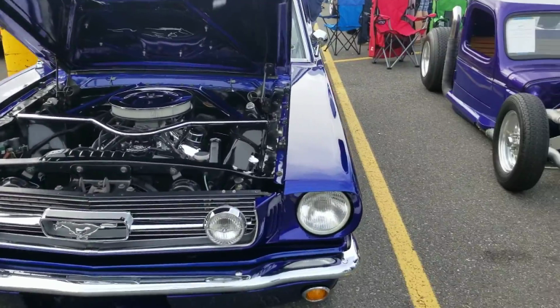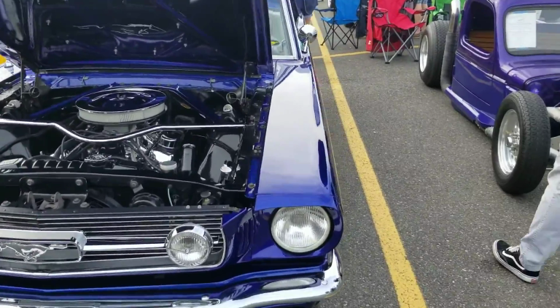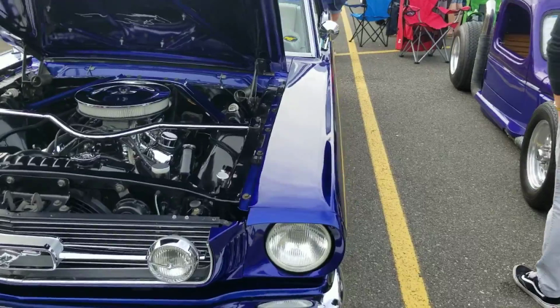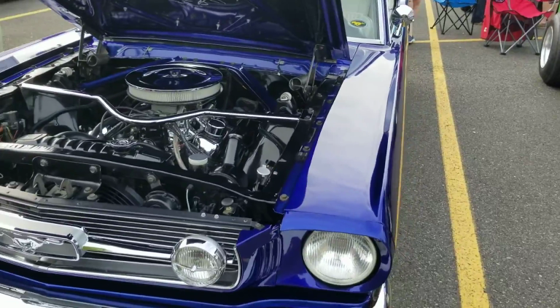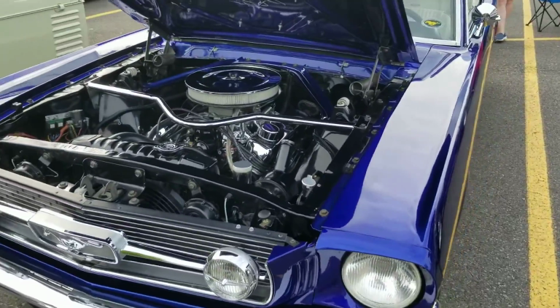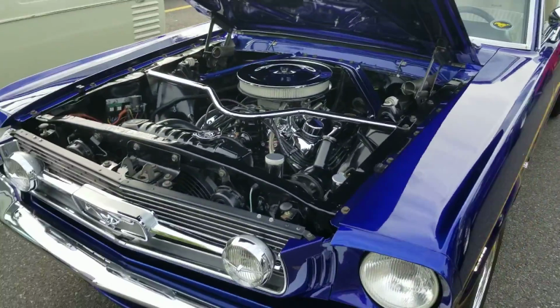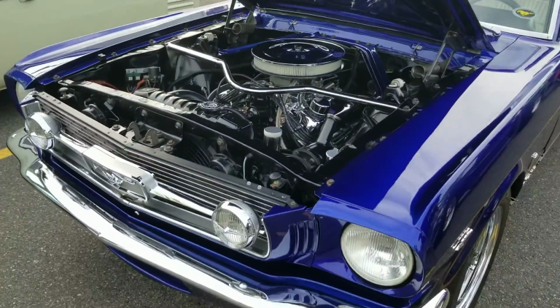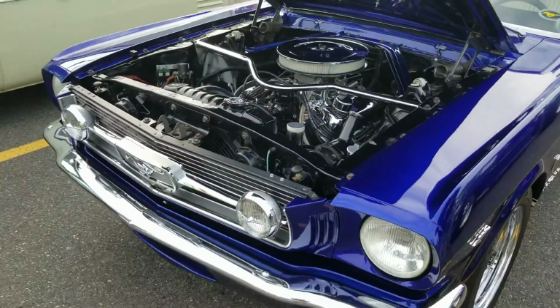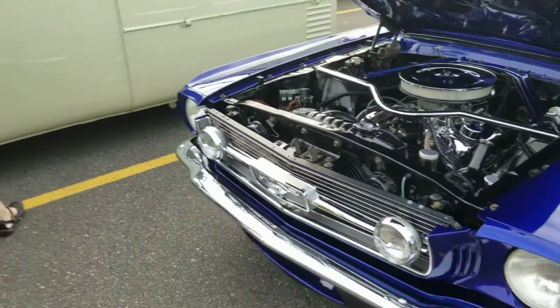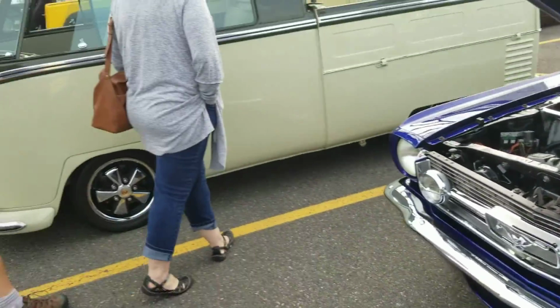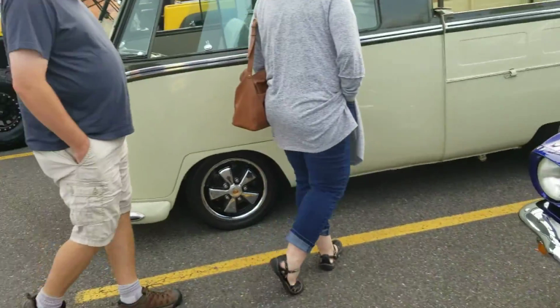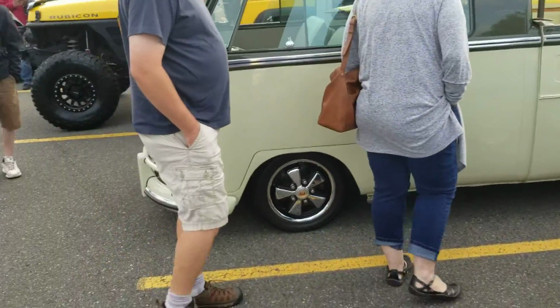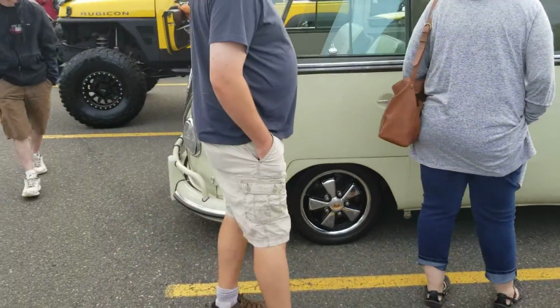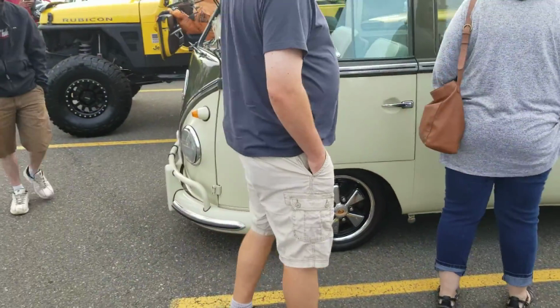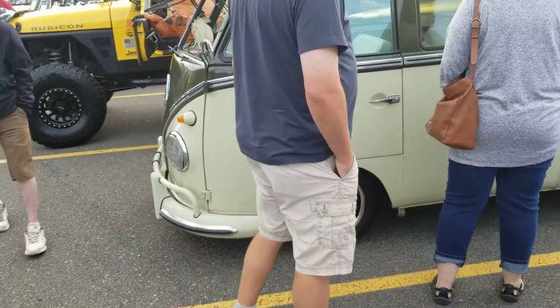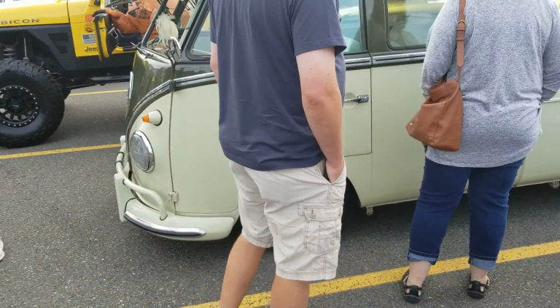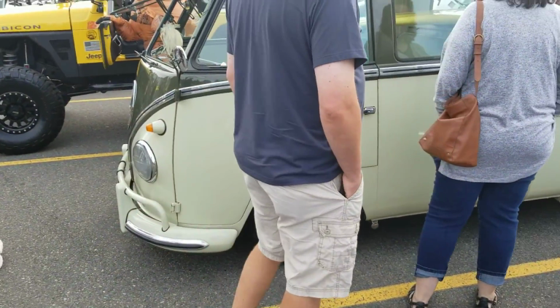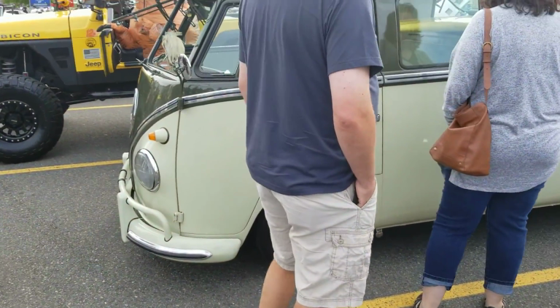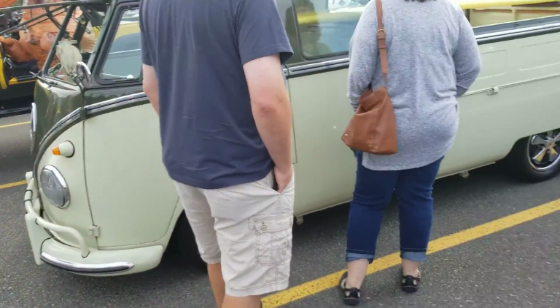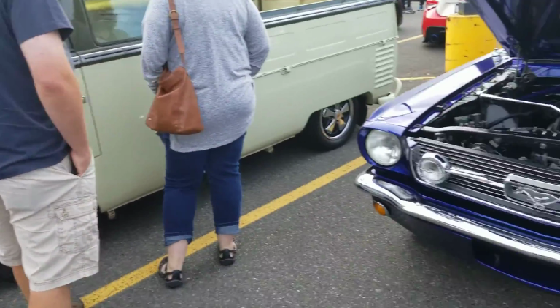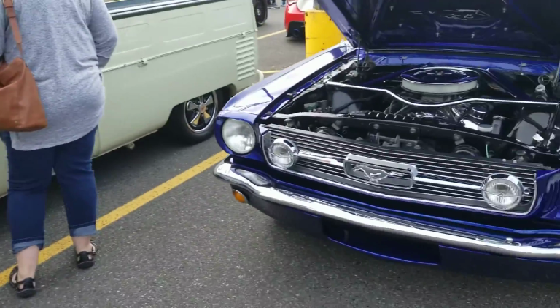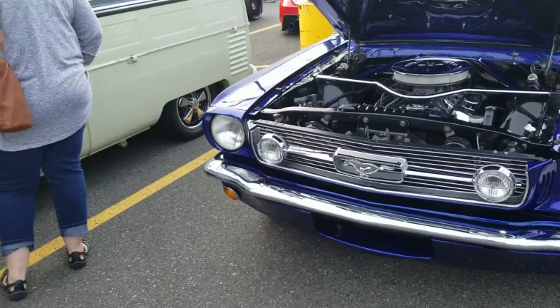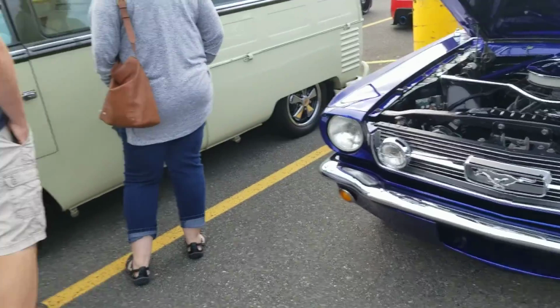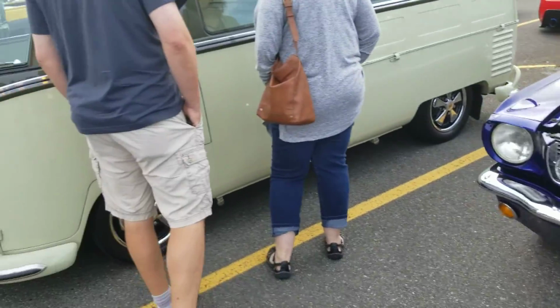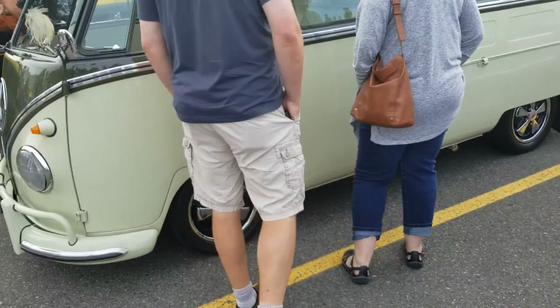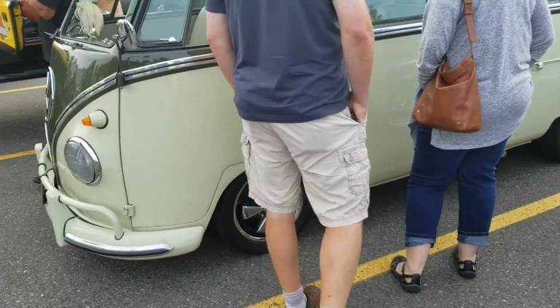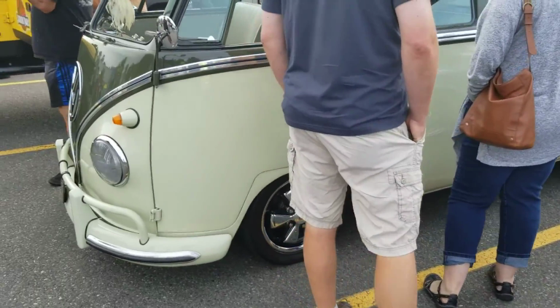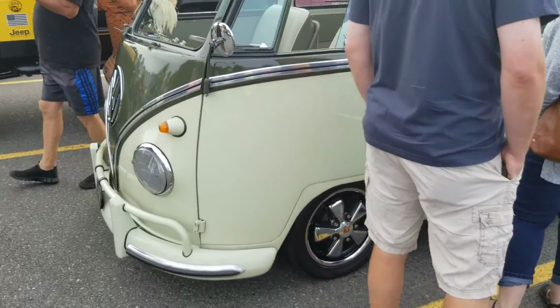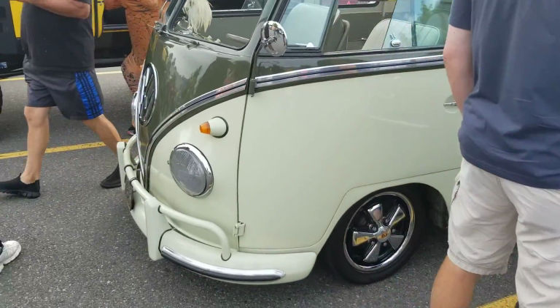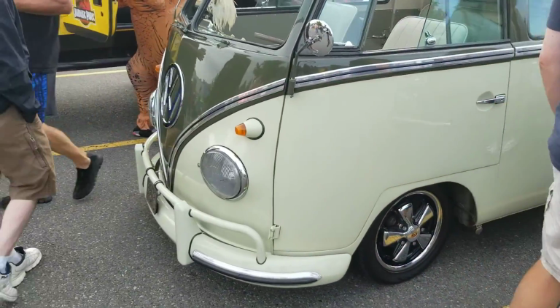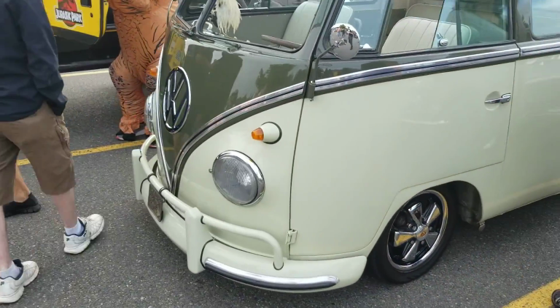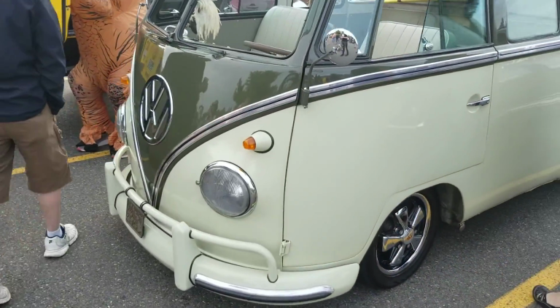Love this blue on this Mustang, looks really nice. VW T2 pickup.